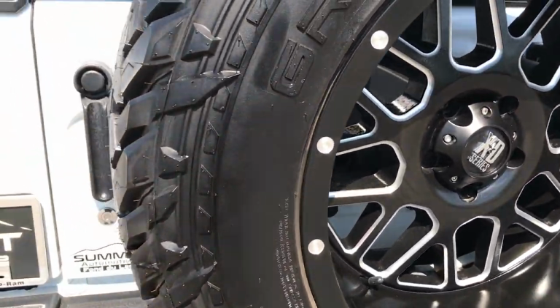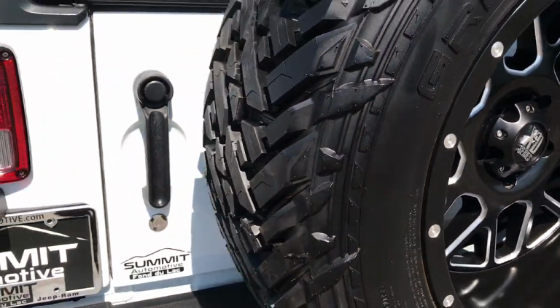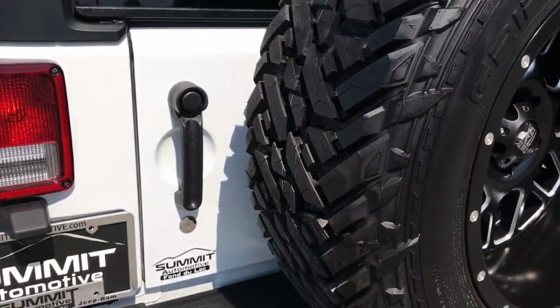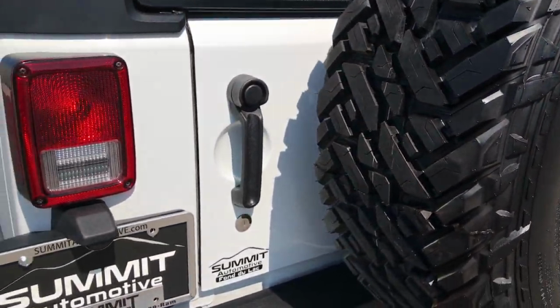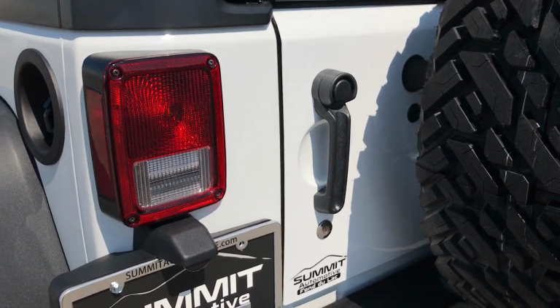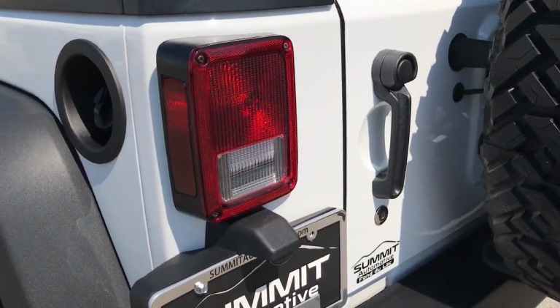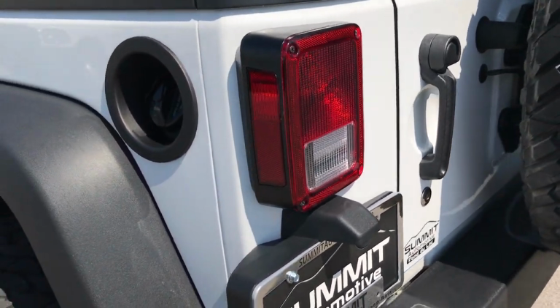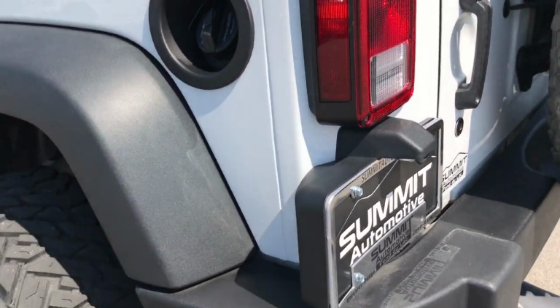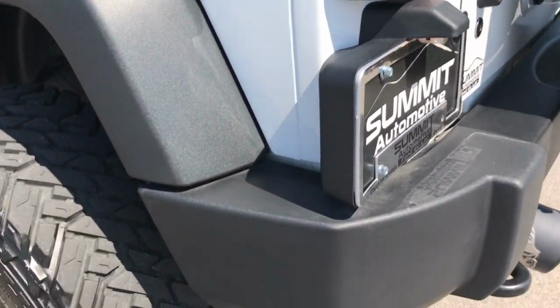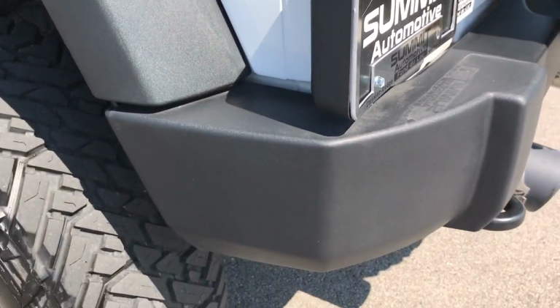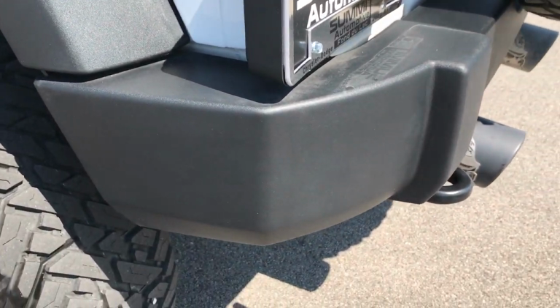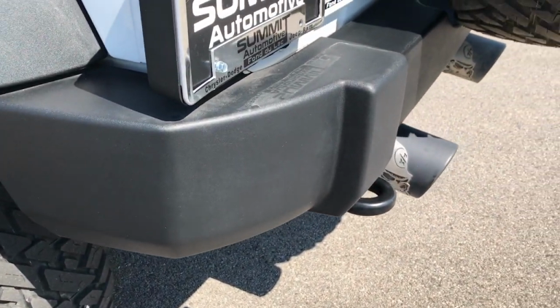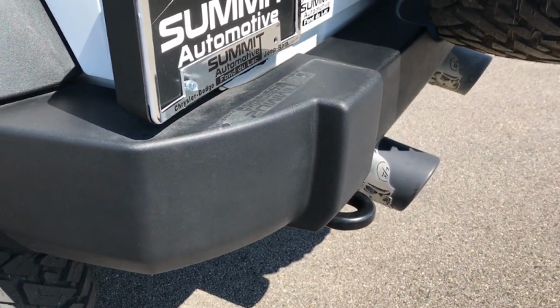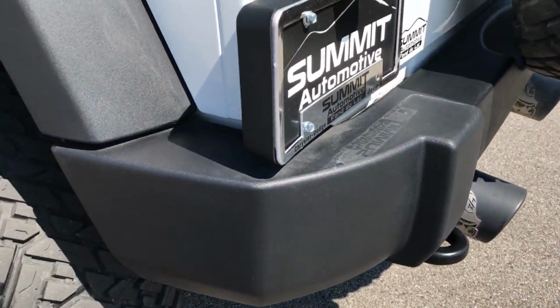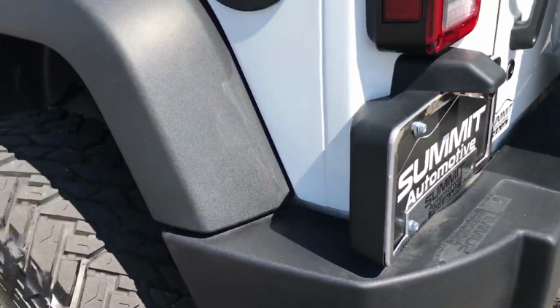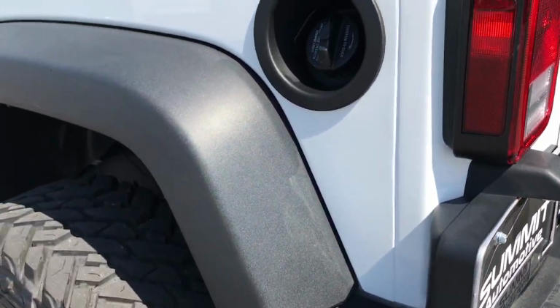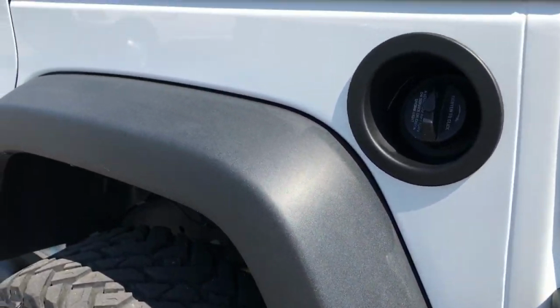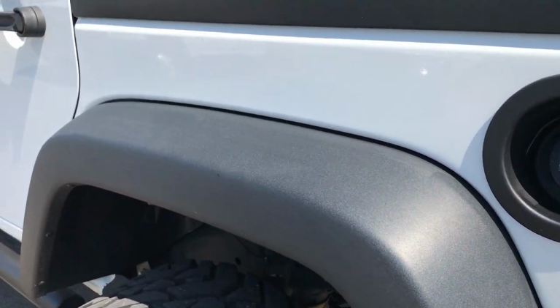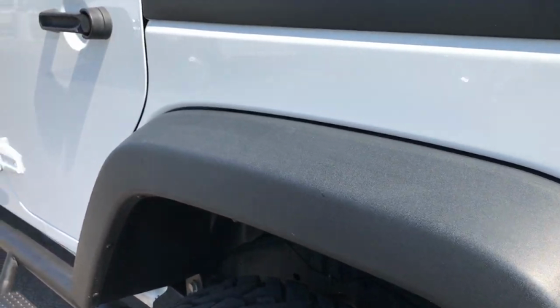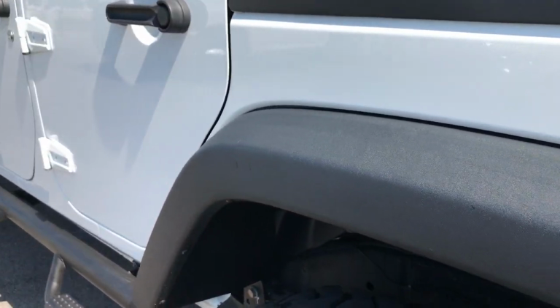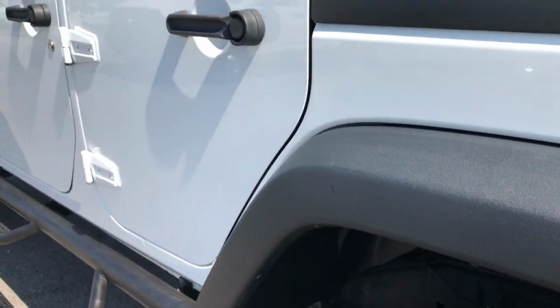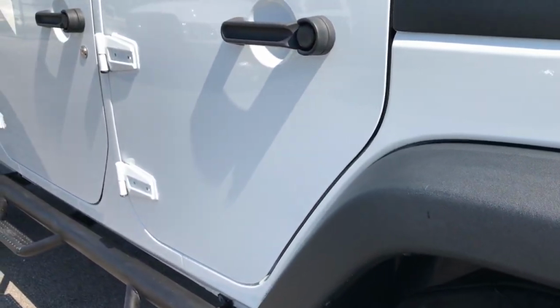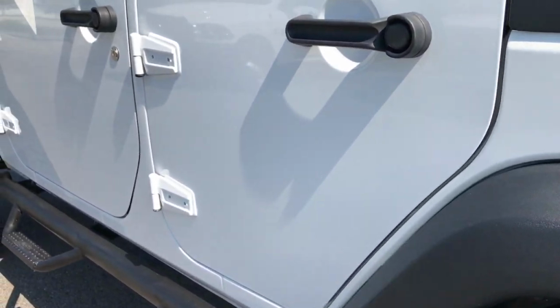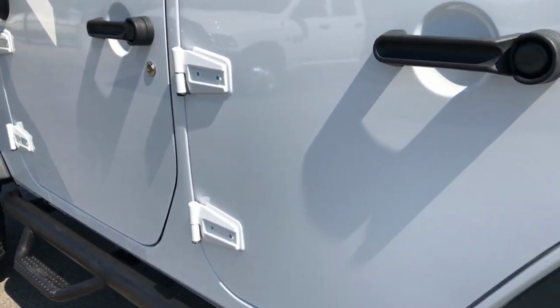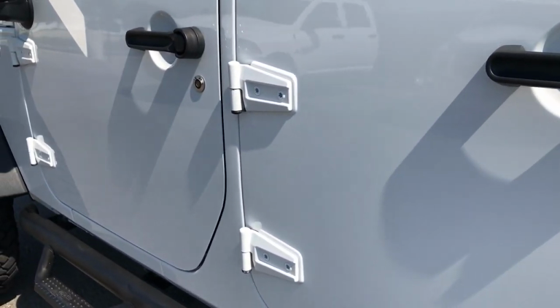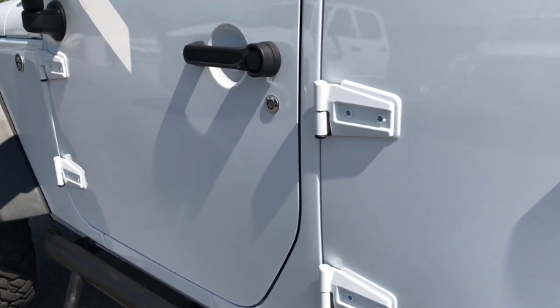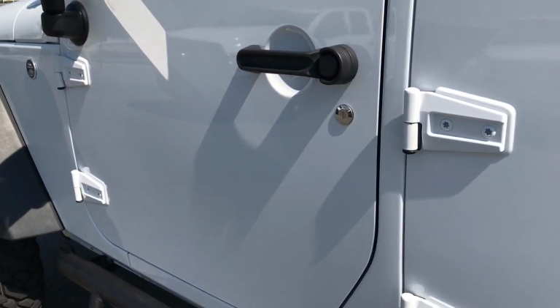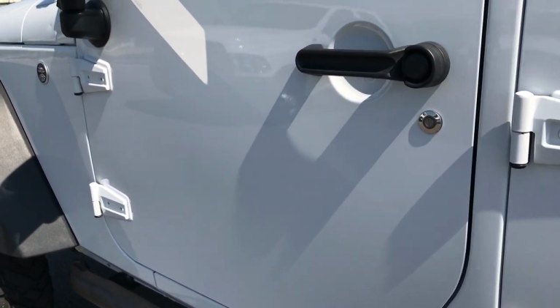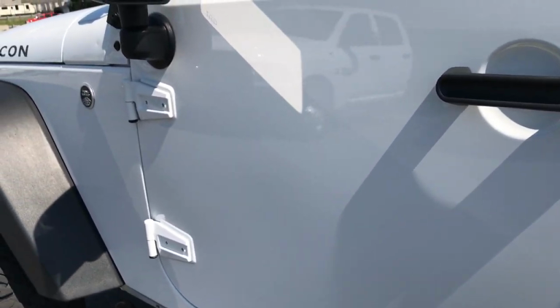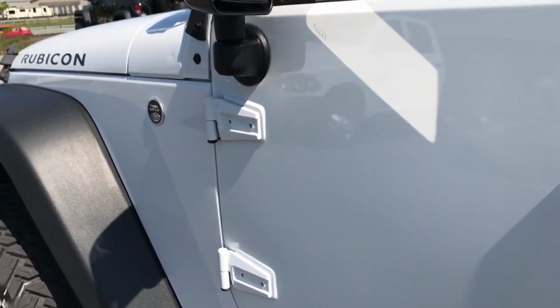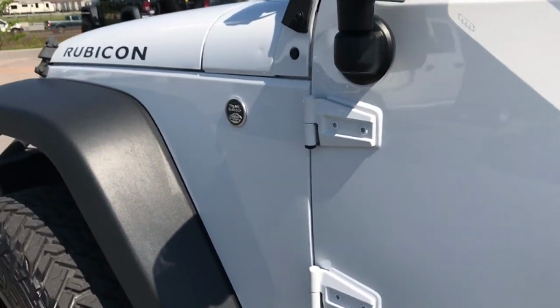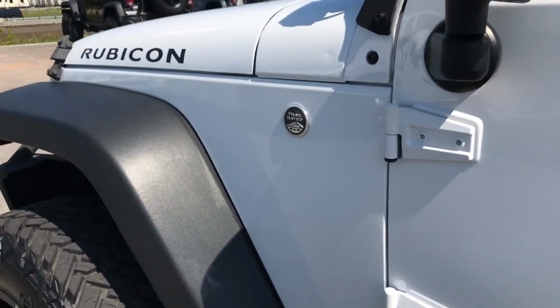The tailgate shuts nice and solidly. As you go down this side of the vehicle, you can see there are no scuffs or scrapes in the plastic. It looks very good down this side — no dents or dings in the door.